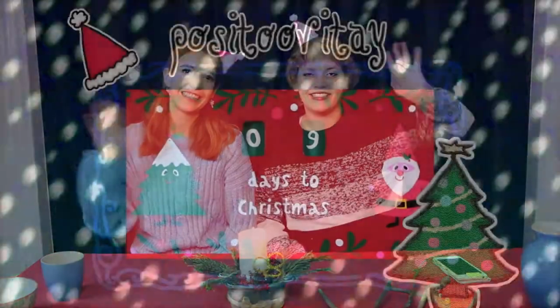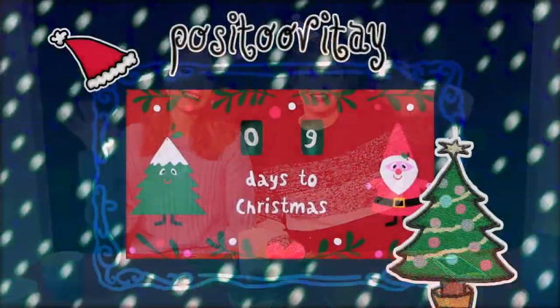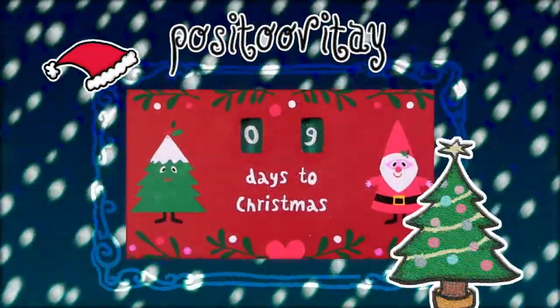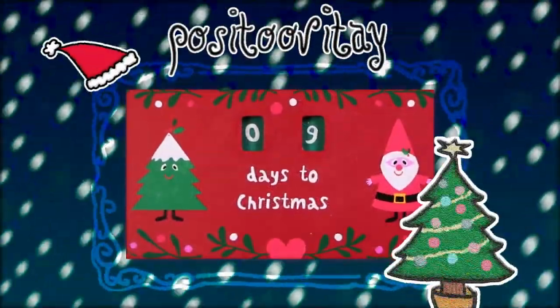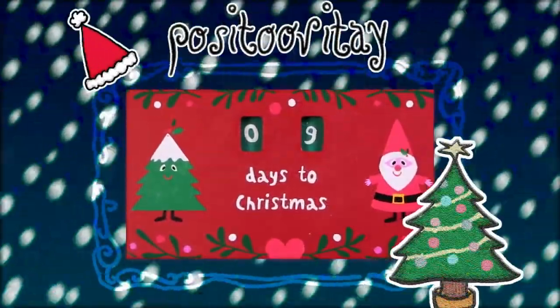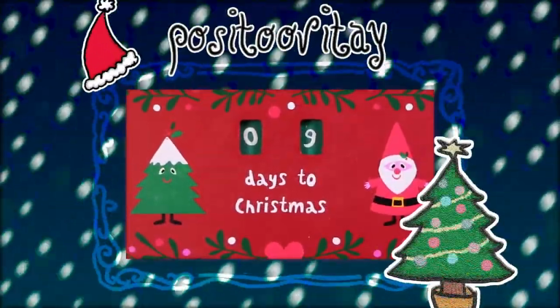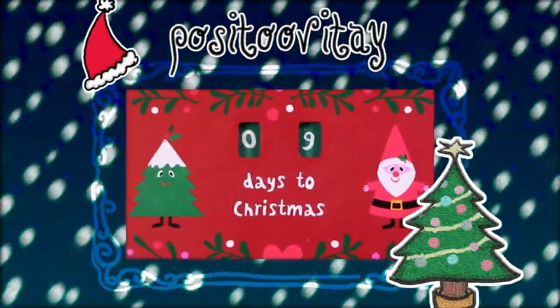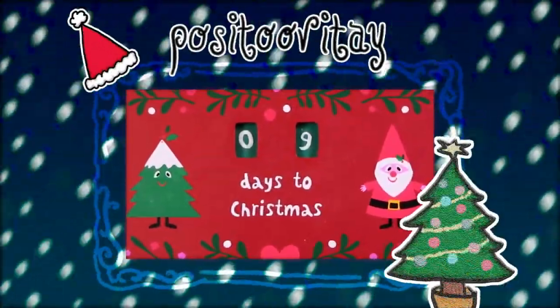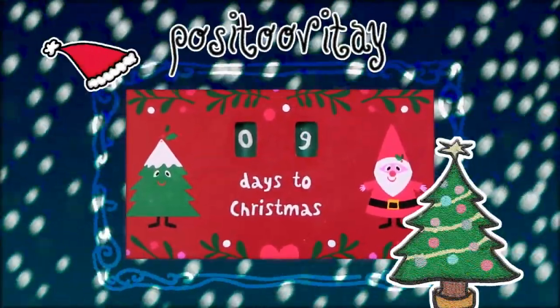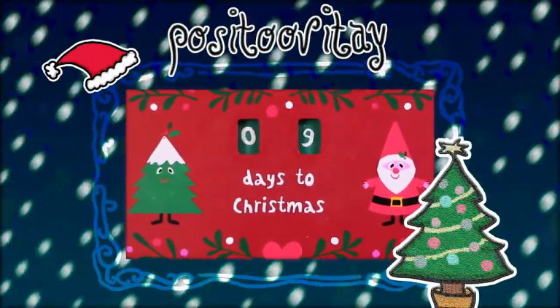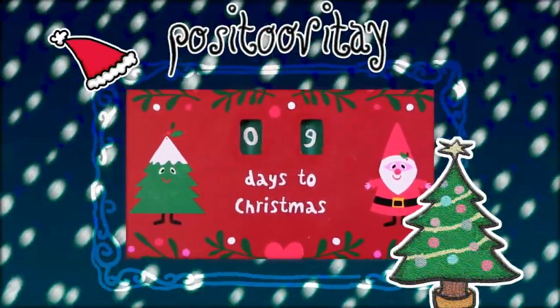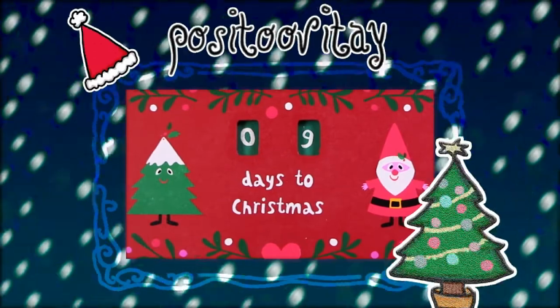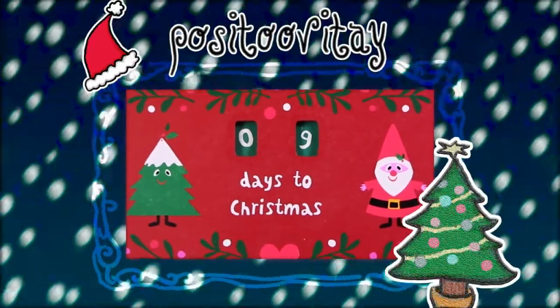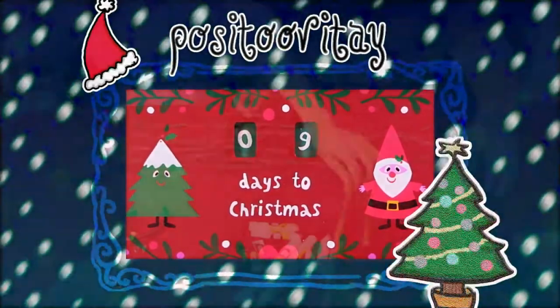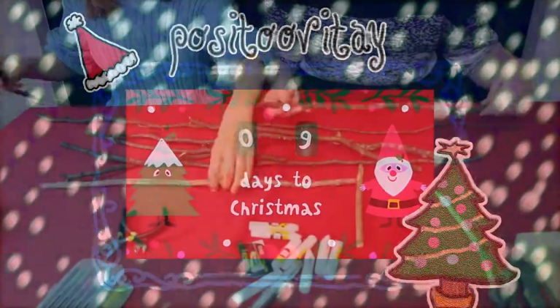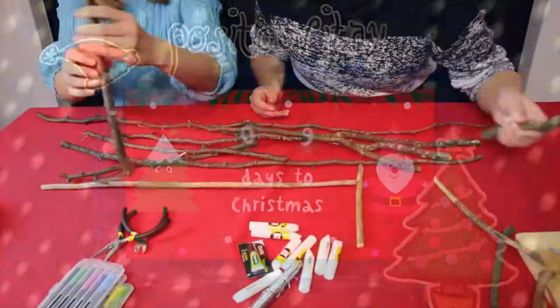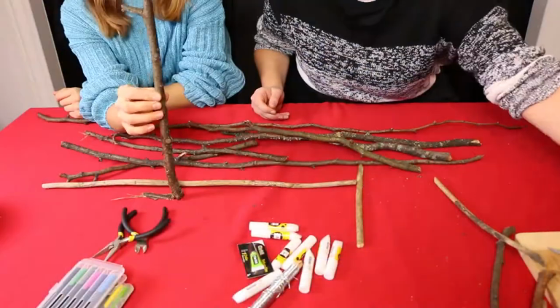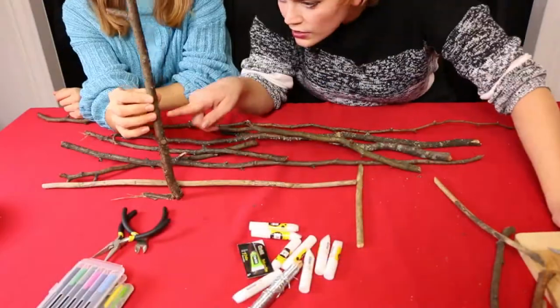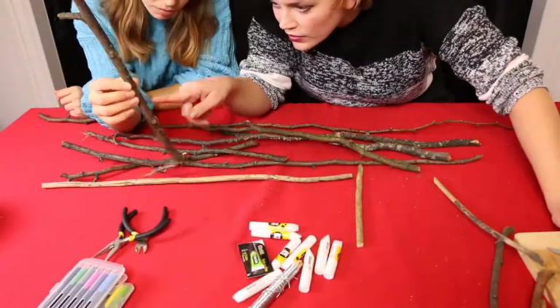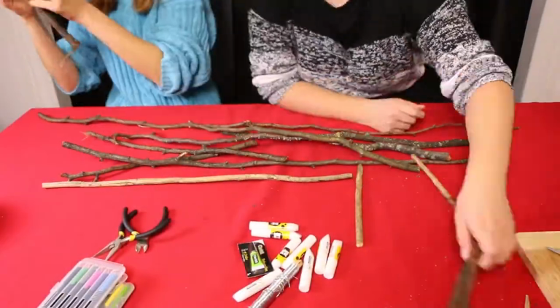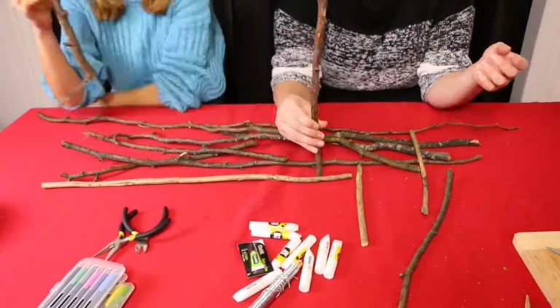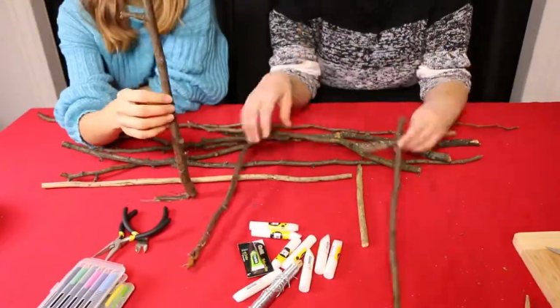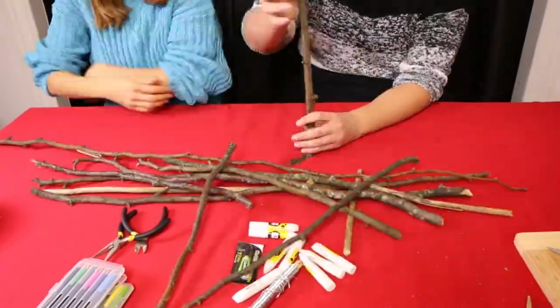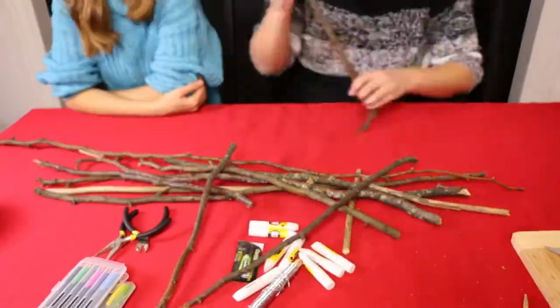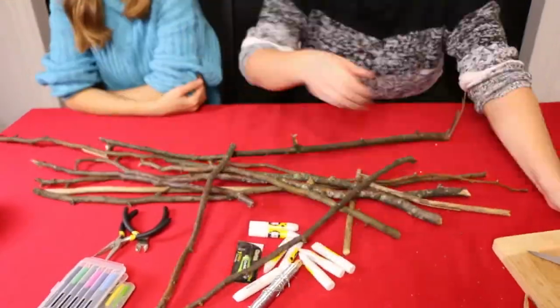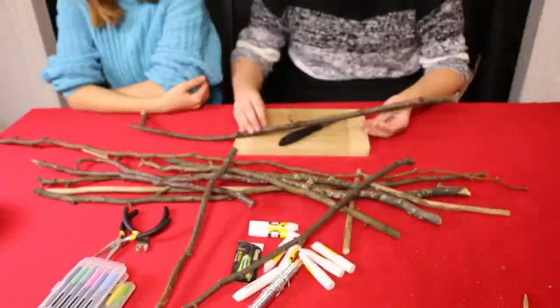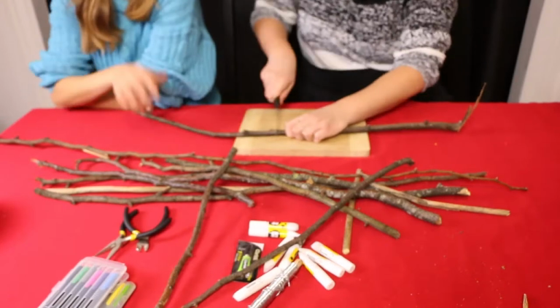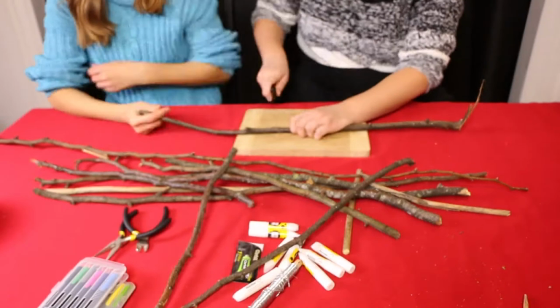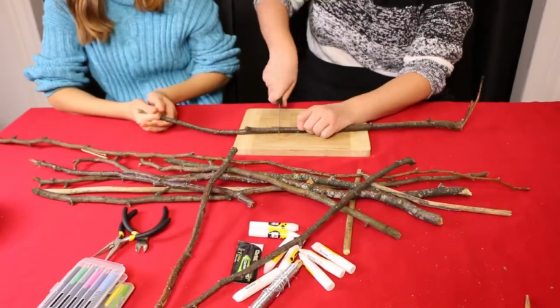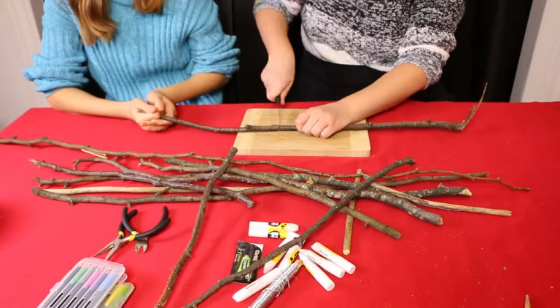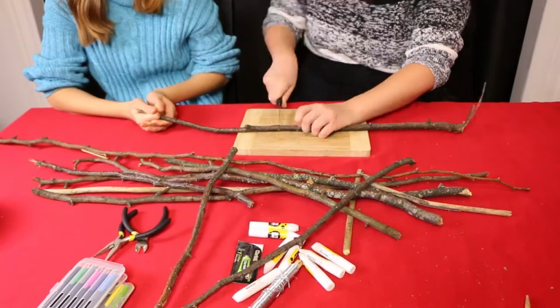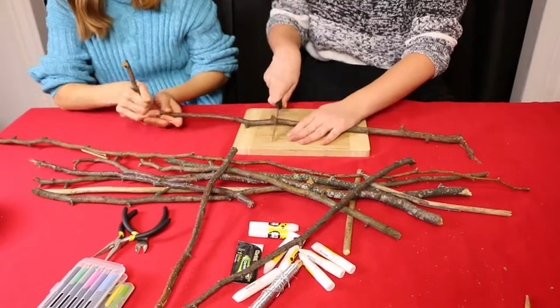Hulubulu! Today we are building a Christmas tree! Yes, you heard me right — building a Christmas tree! Oh my god, and why would we do this to ourselves?